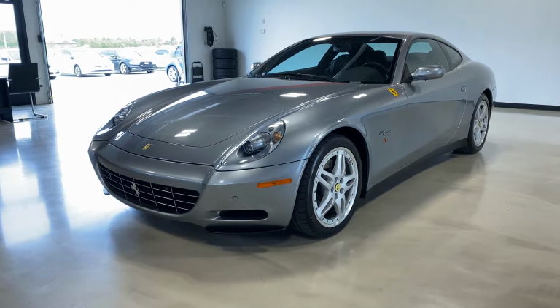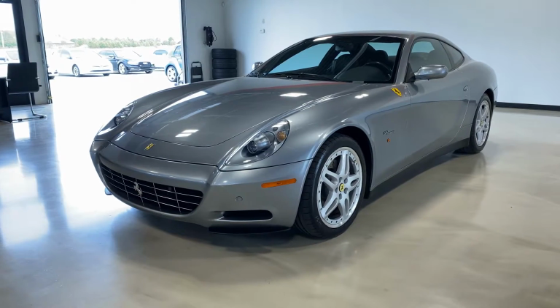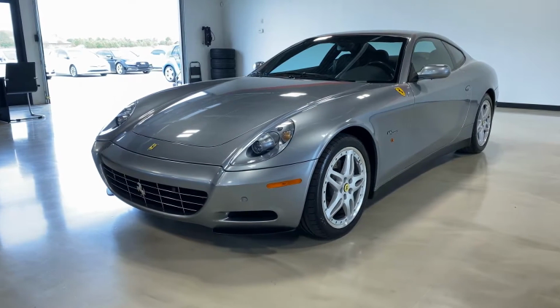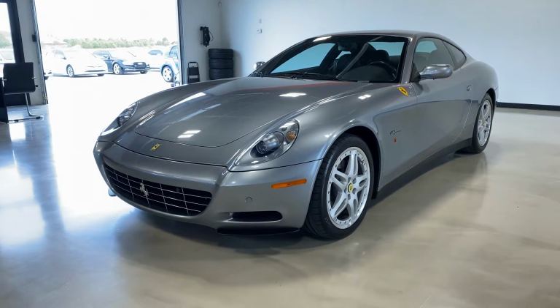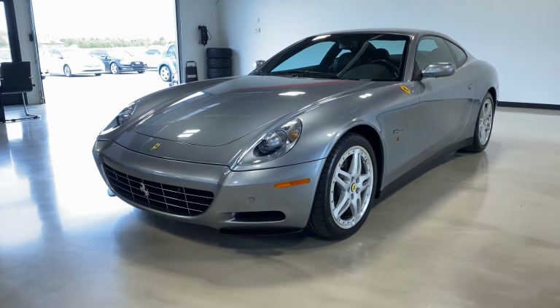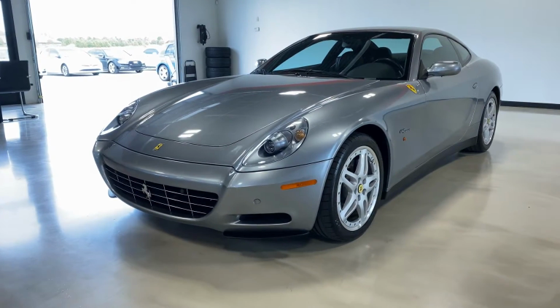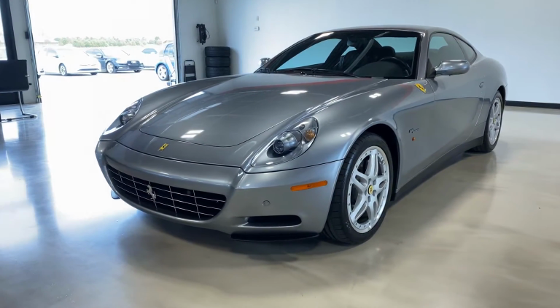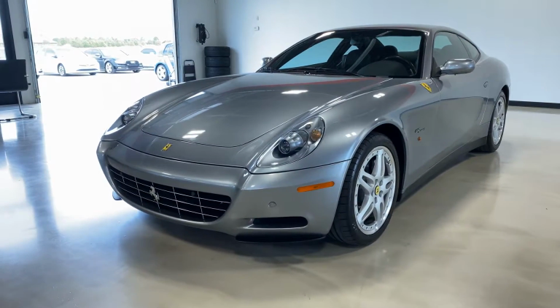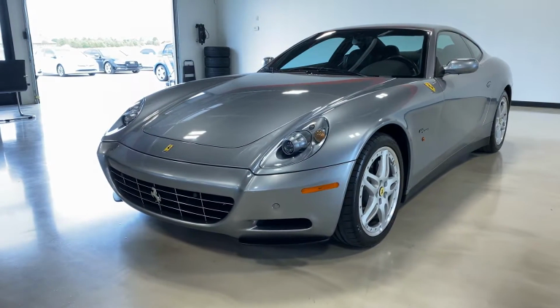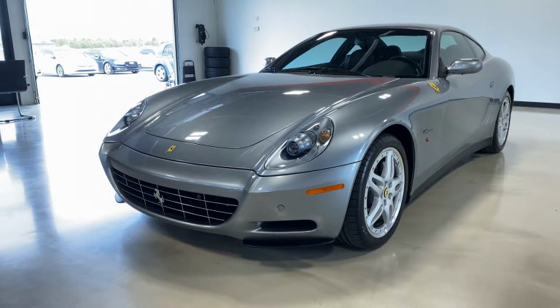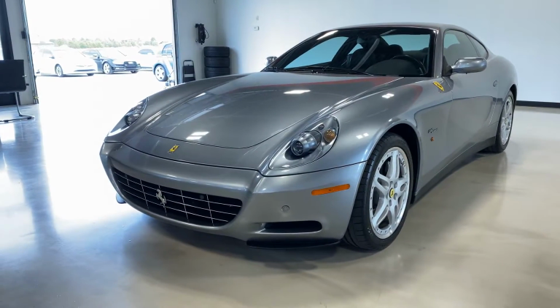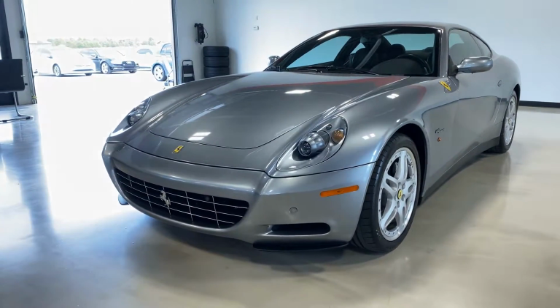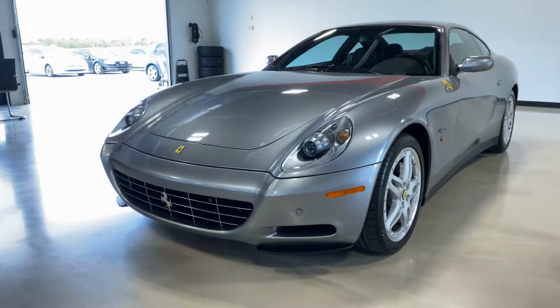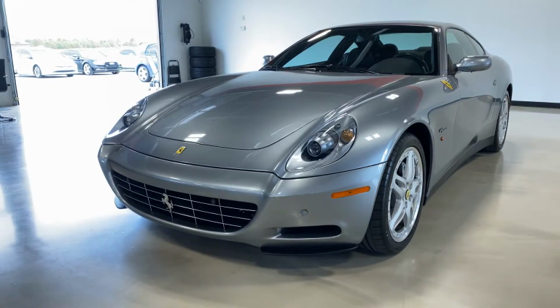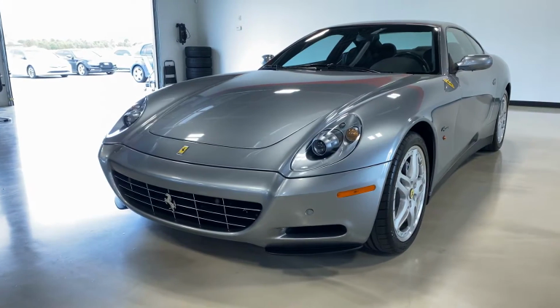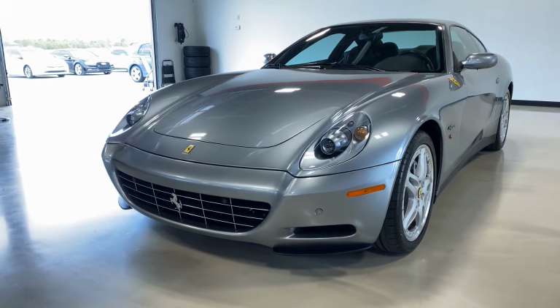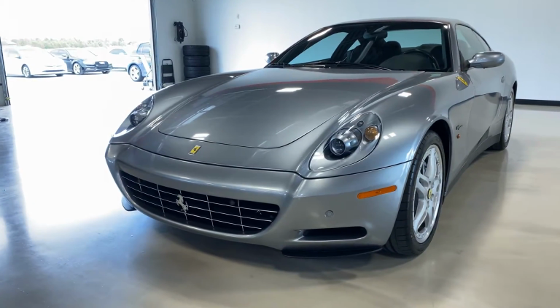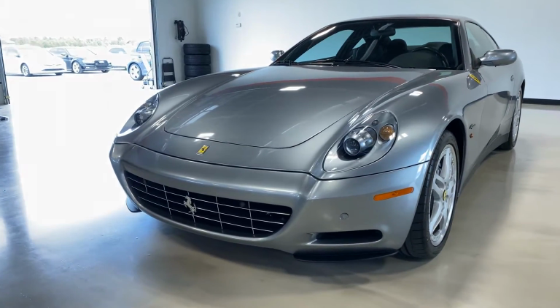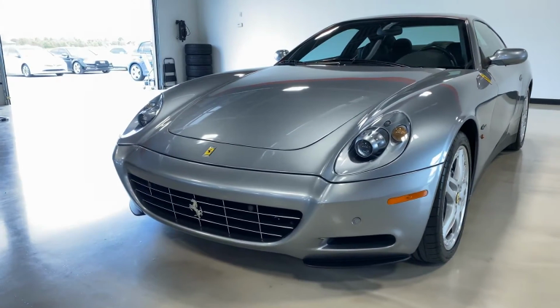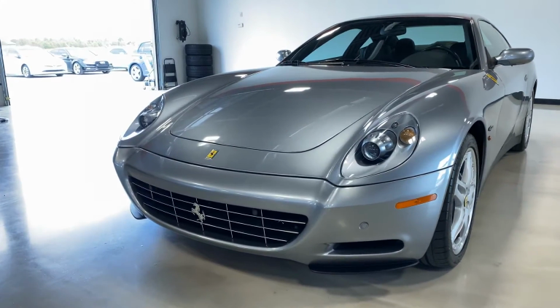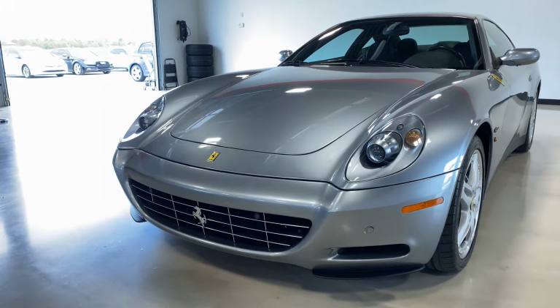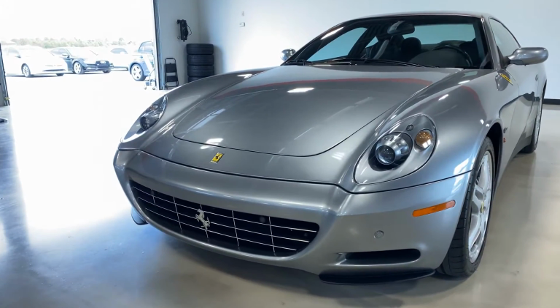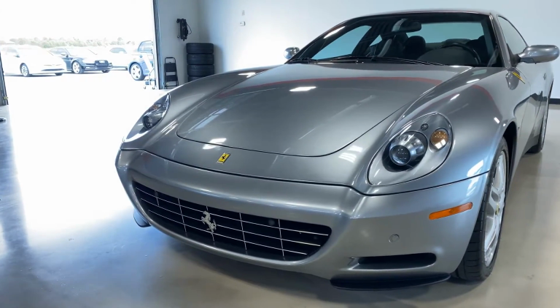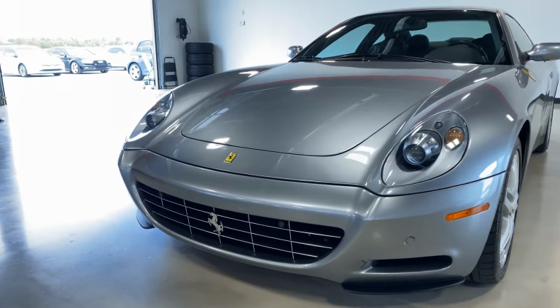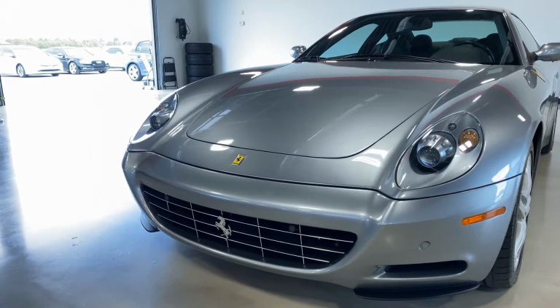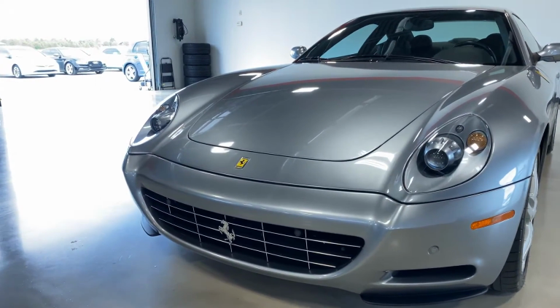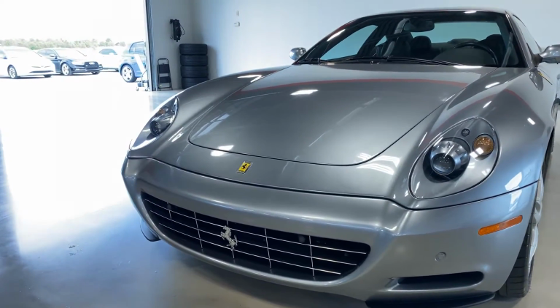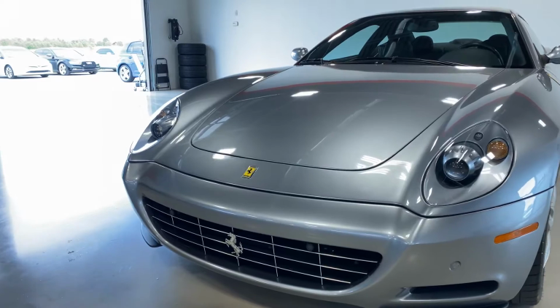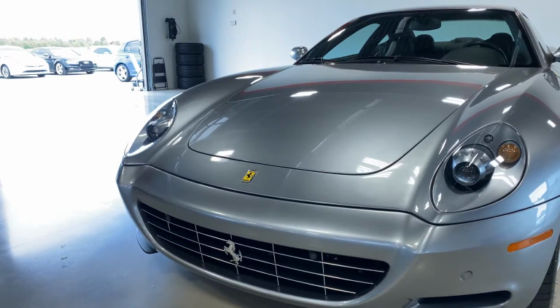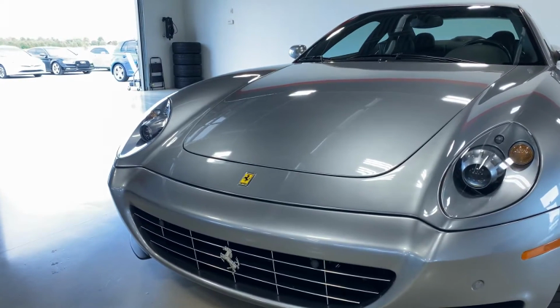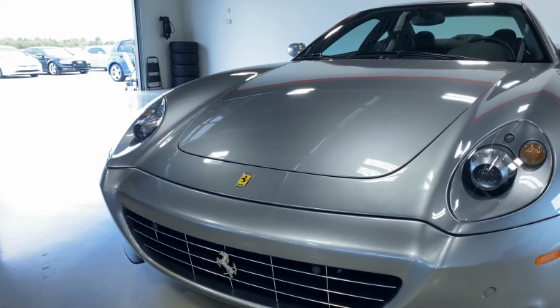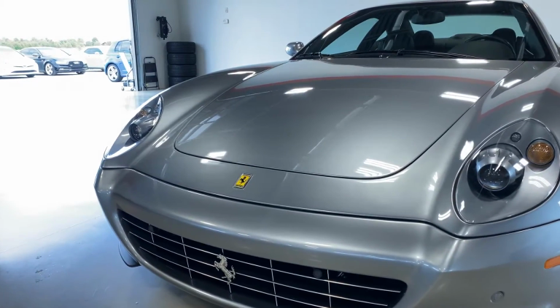Hey everyone, this is Eliud with Exotic Motorsports and this is our 2006 Ferrari 612 Scaglietti. It has 10,991 miles on it and the car is in exceptional shape.